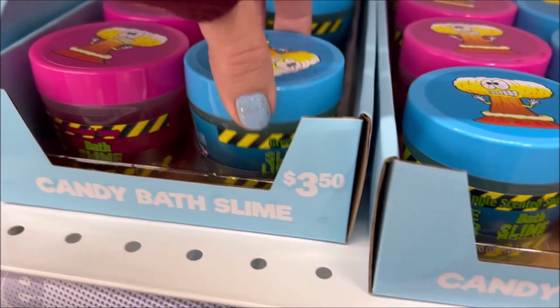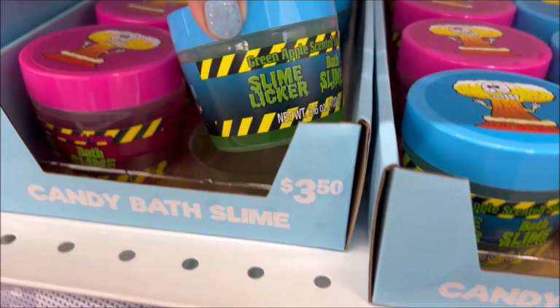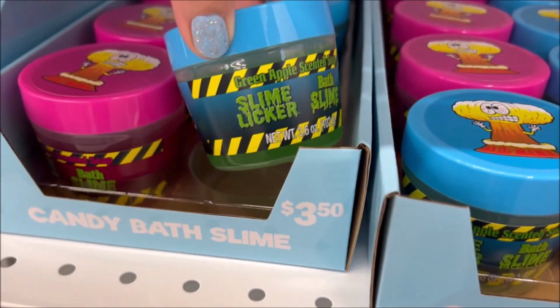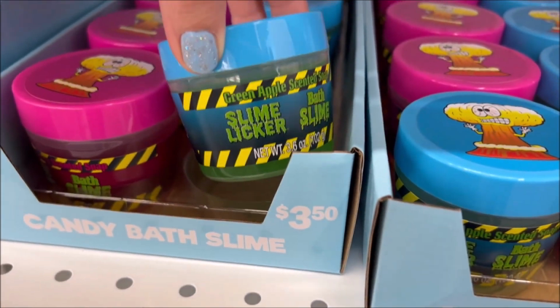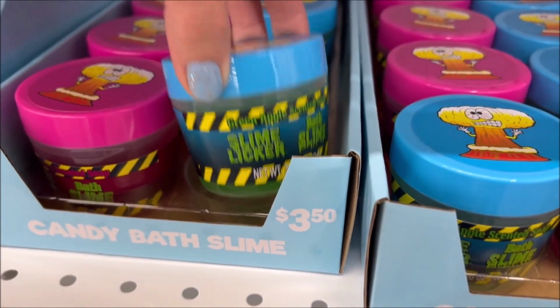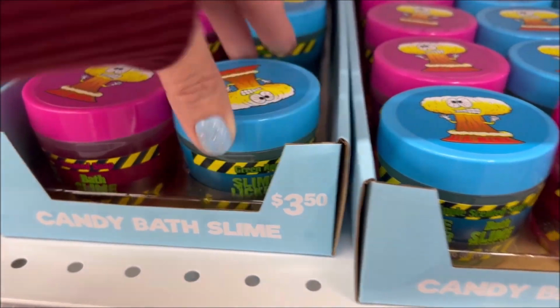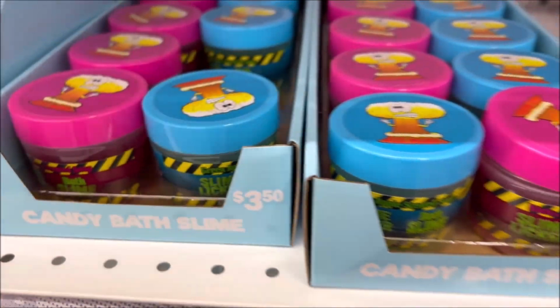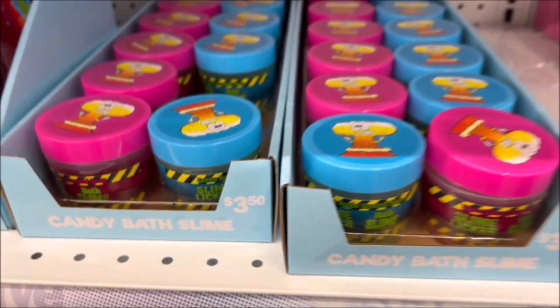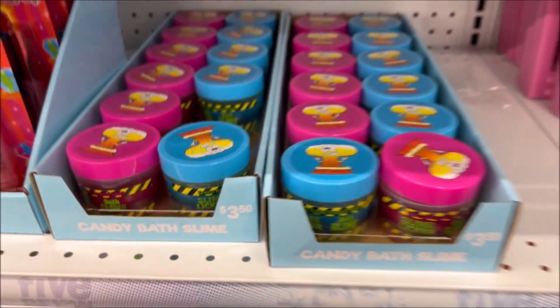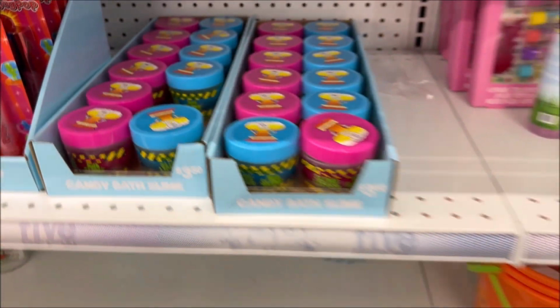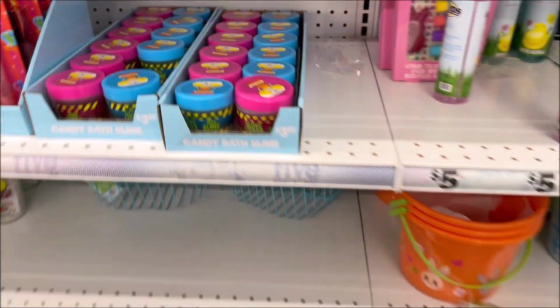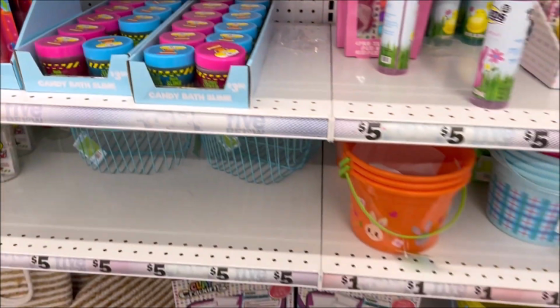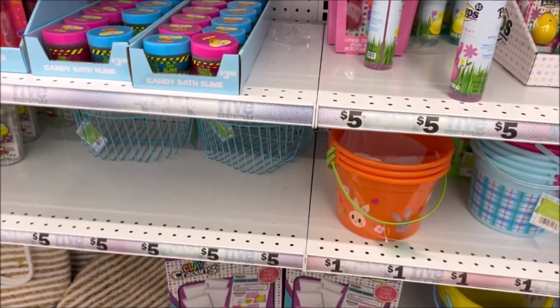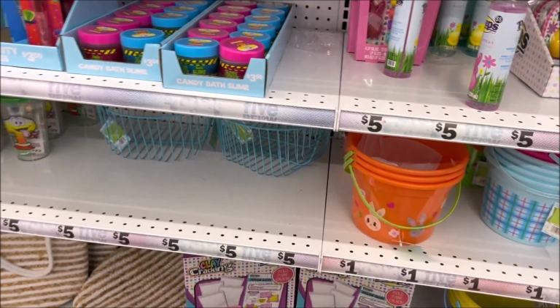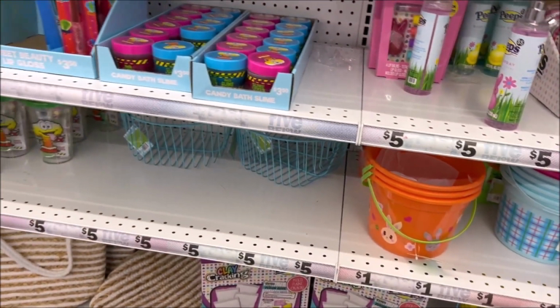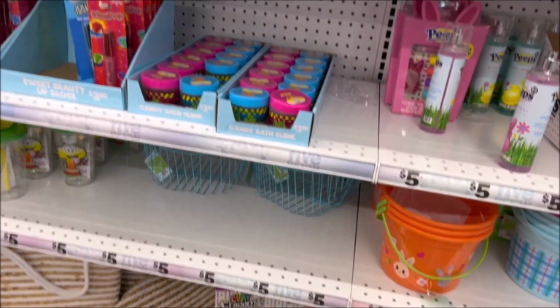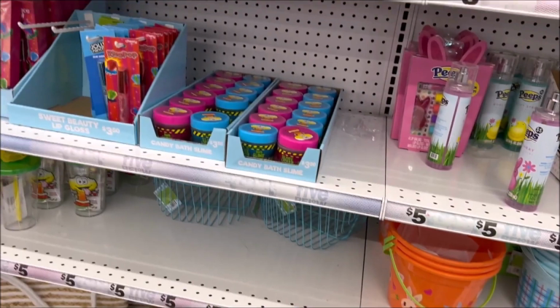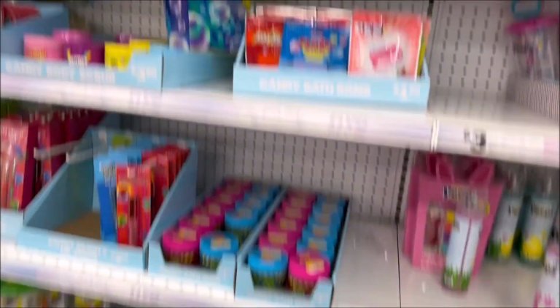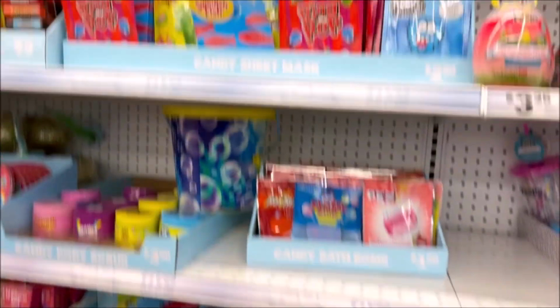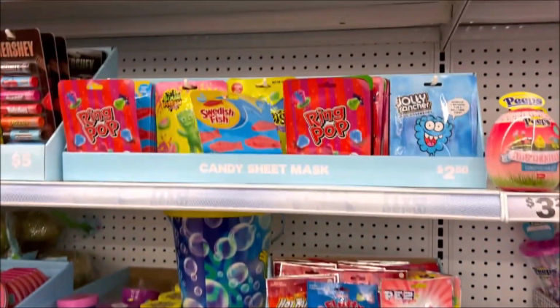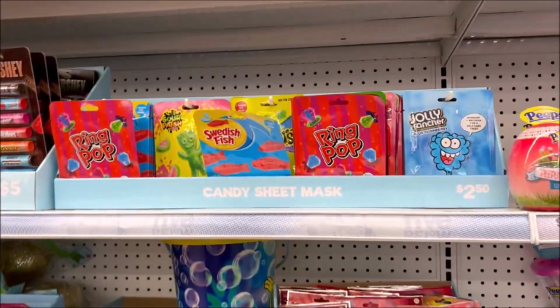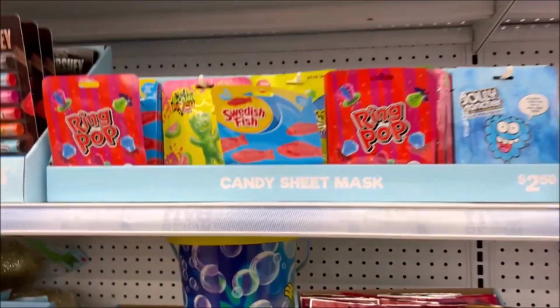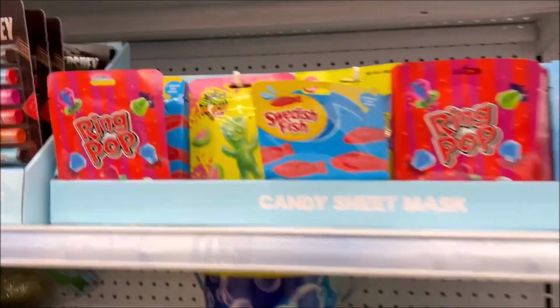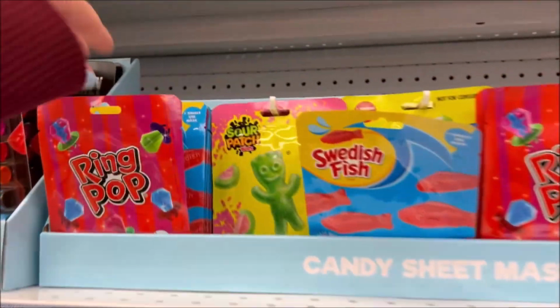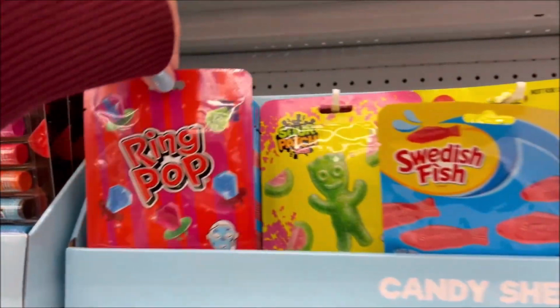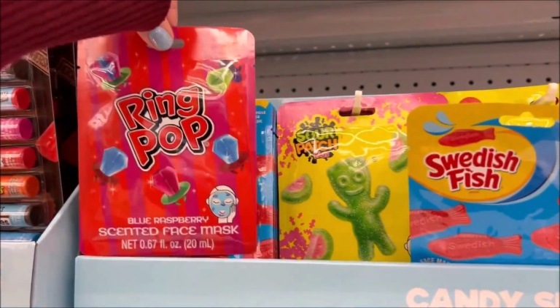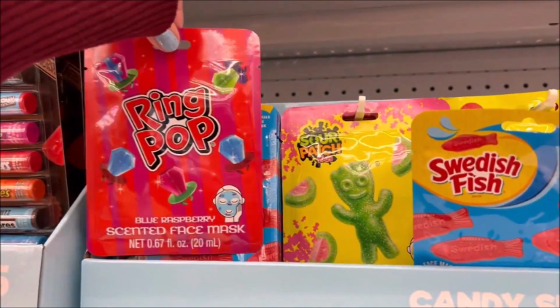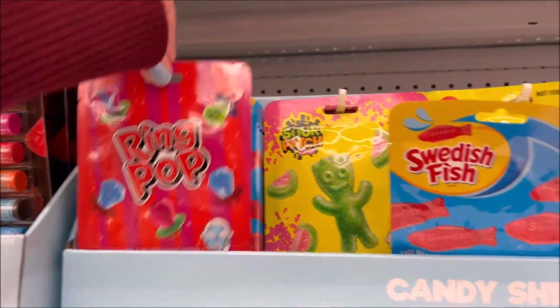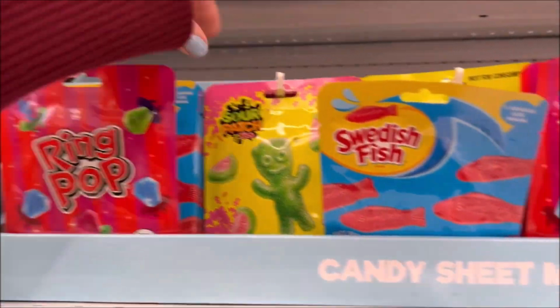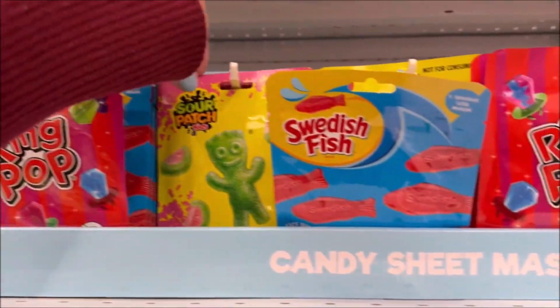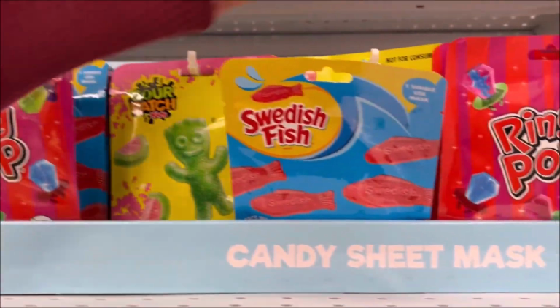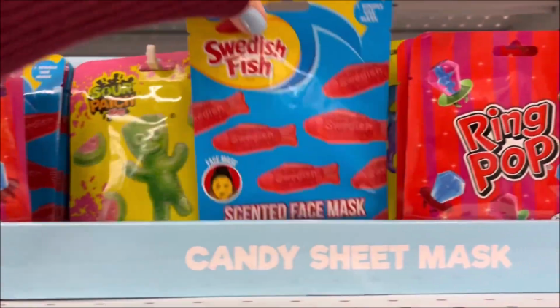We have these candy bath slimes for $3.50 in different flavors. If you want to have some fun in the bath and eat some slime — though I'm not sure about that one.